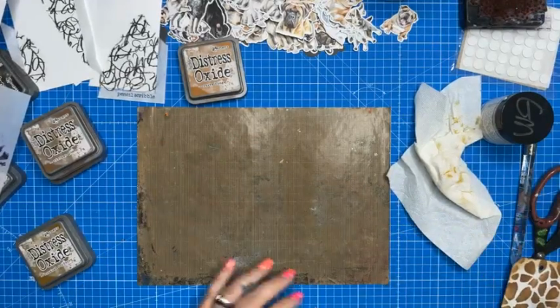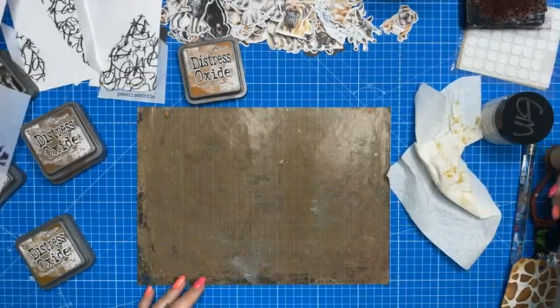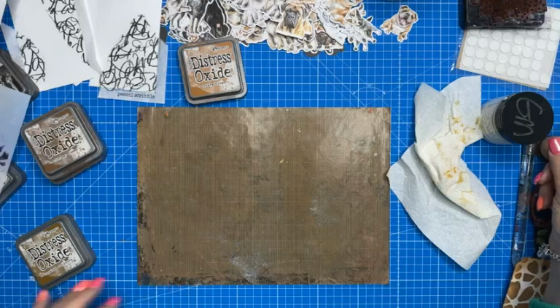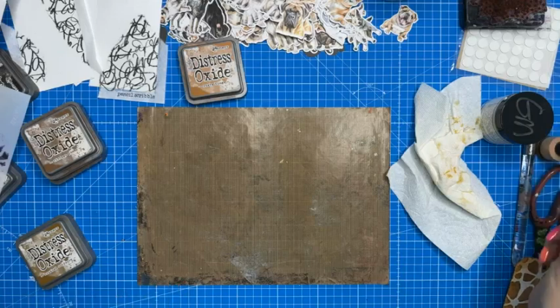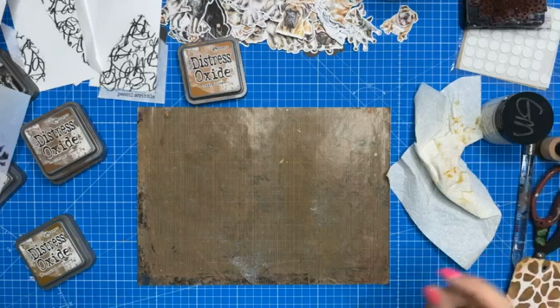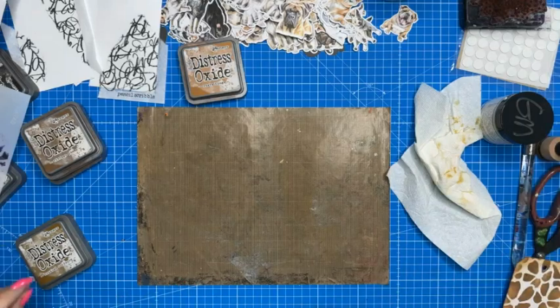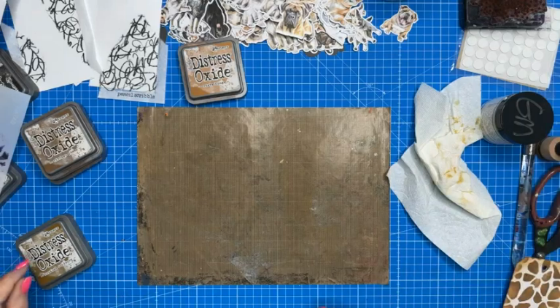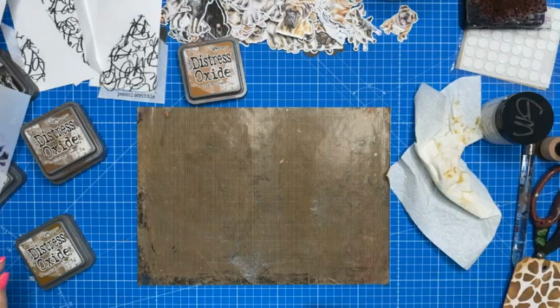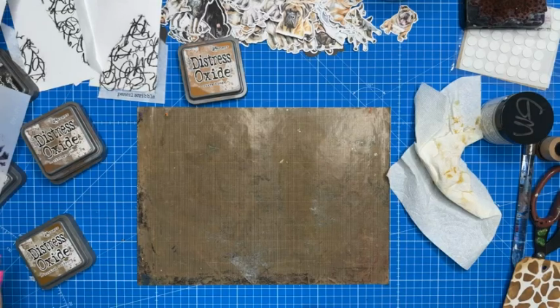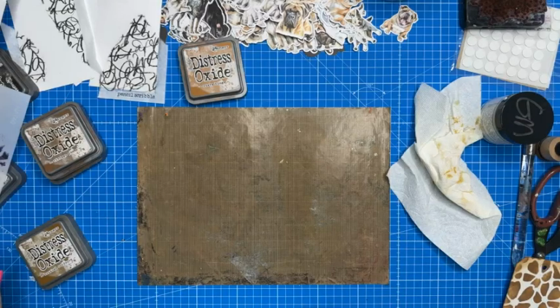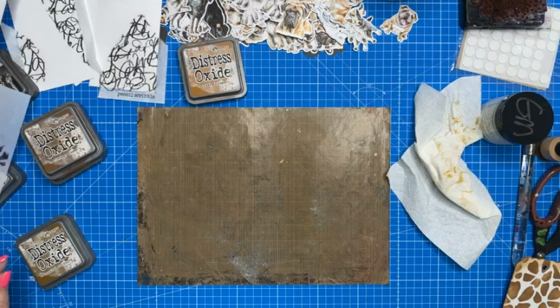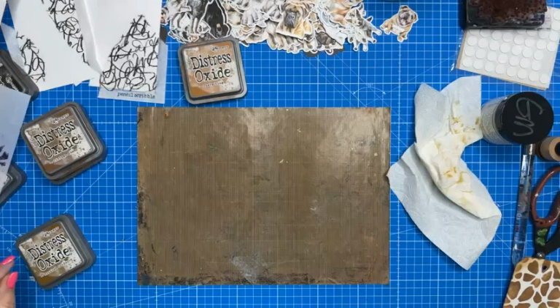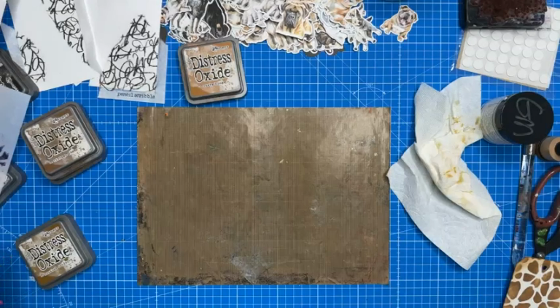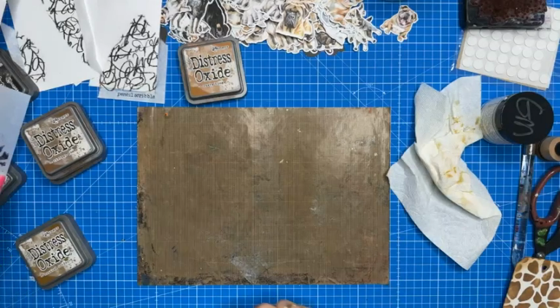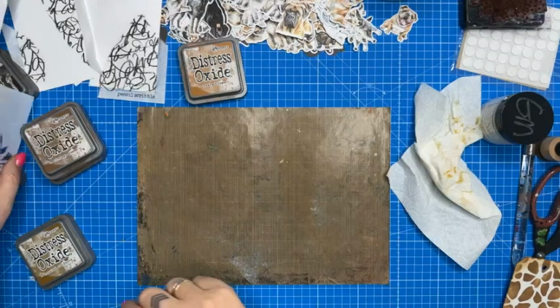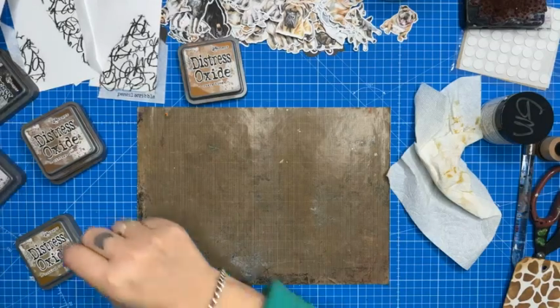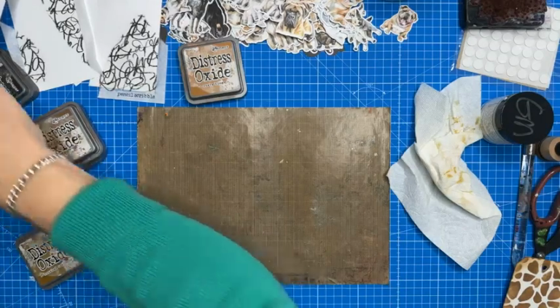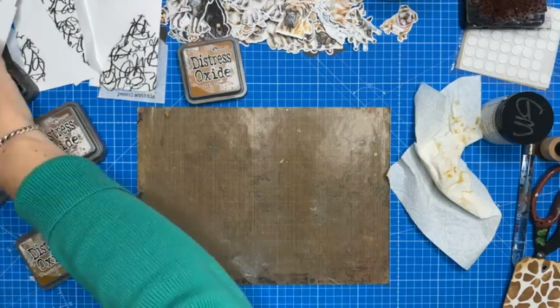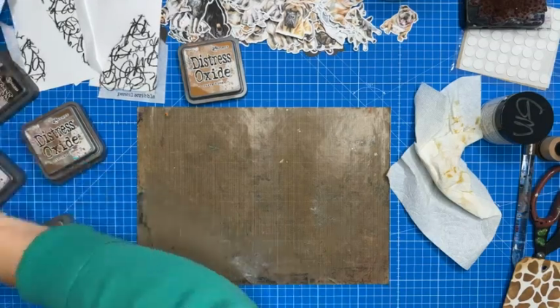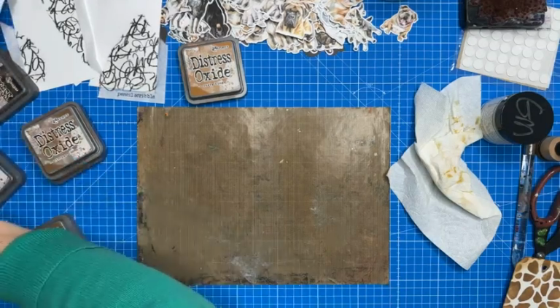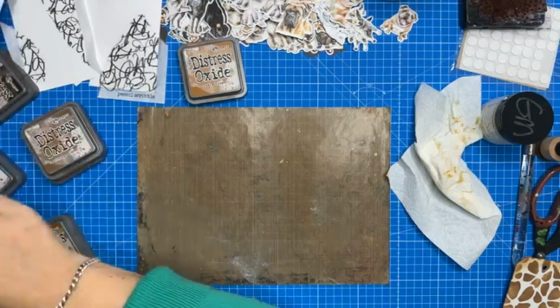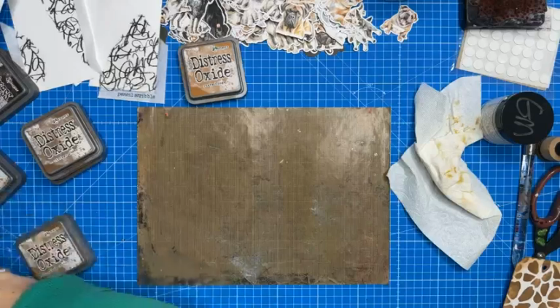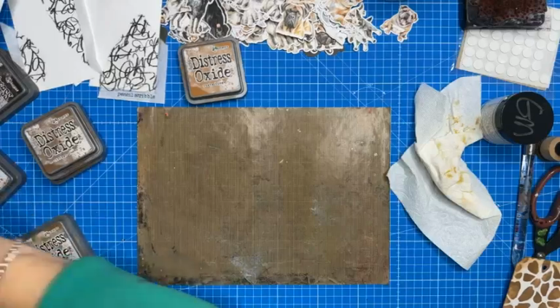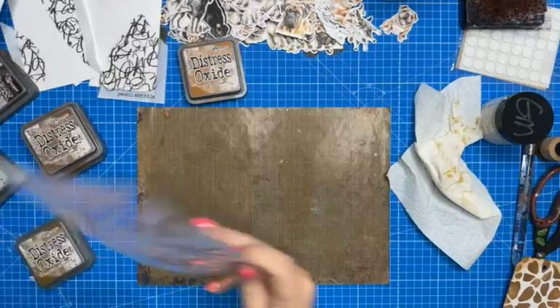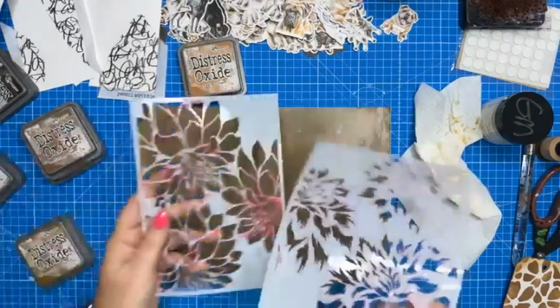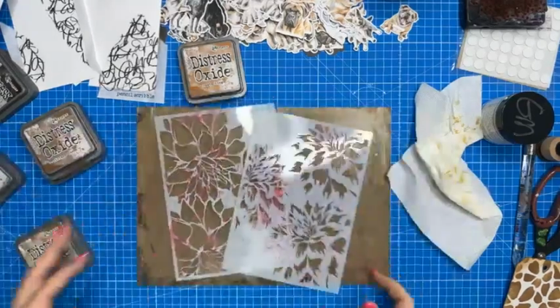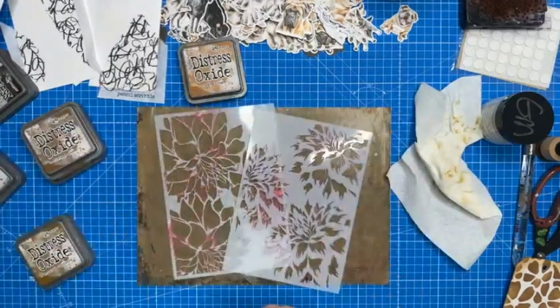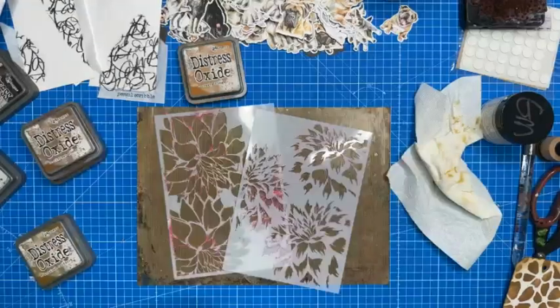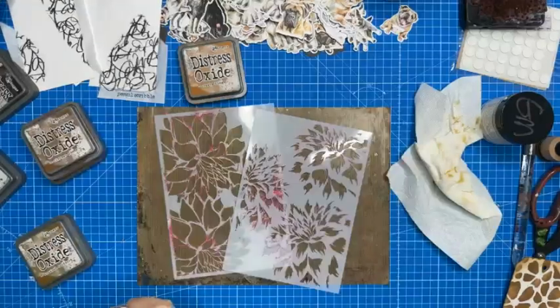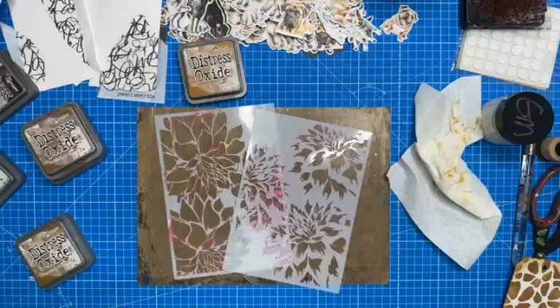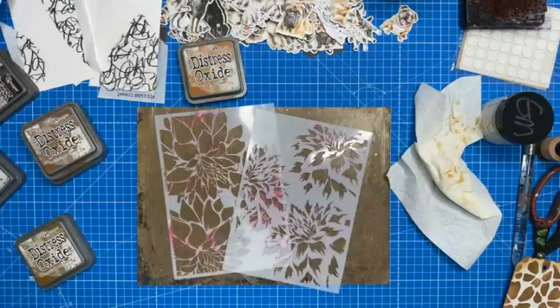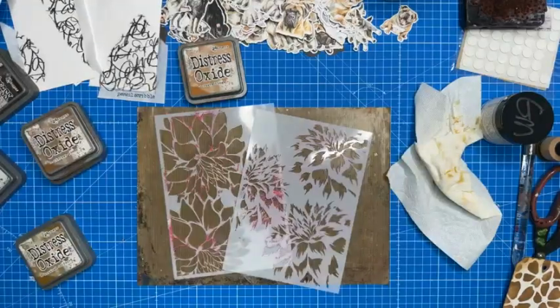I'm going to pop that one aside to dry. Just giving this one a little bit of an edge using my dirty sponge — taking away that crisp edge and distressing it, giving it that vintage look. Much lighter this time because I'm not re-inking. Done — one, two, three backgrounds.